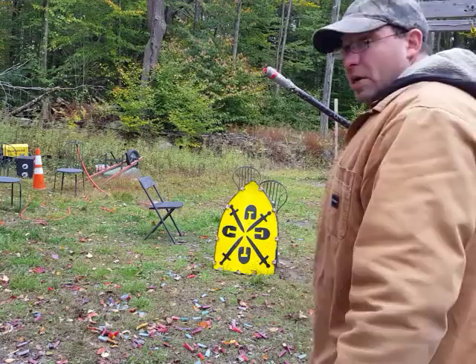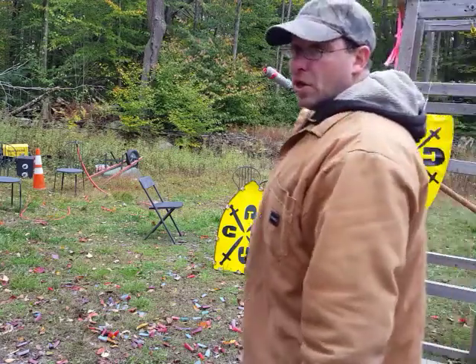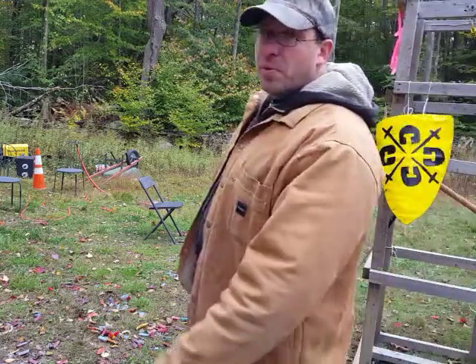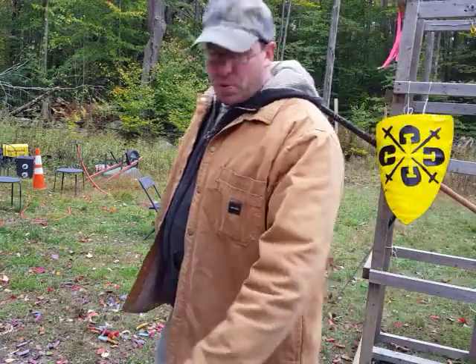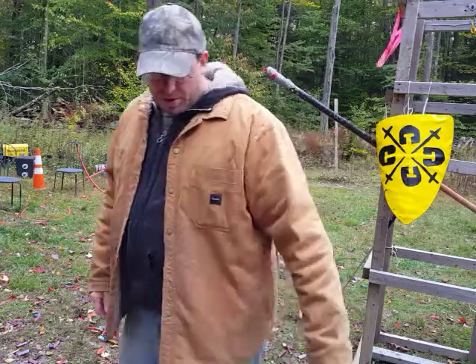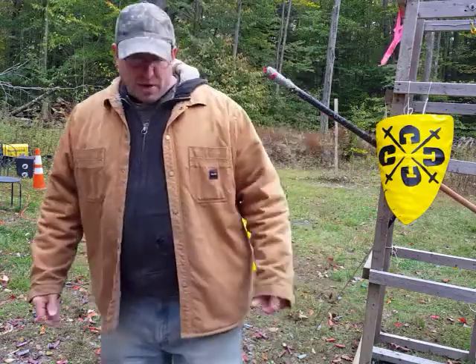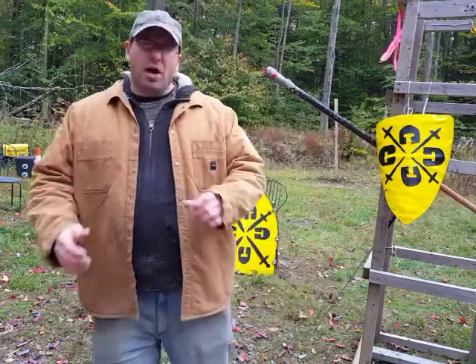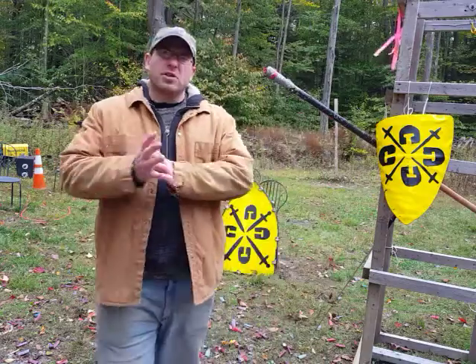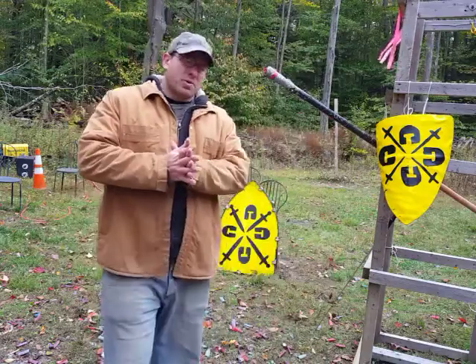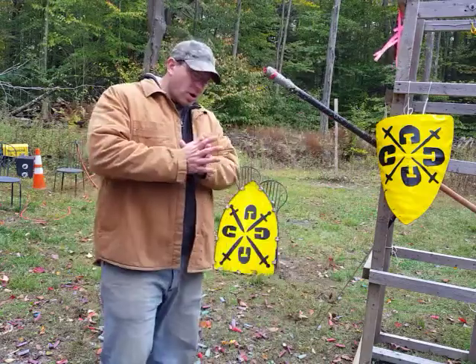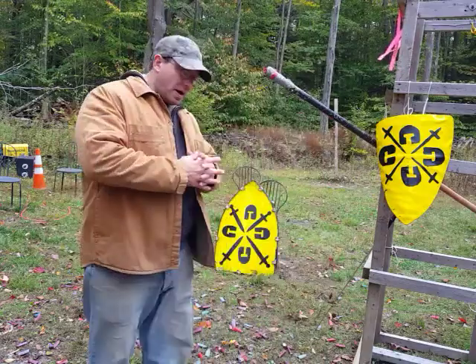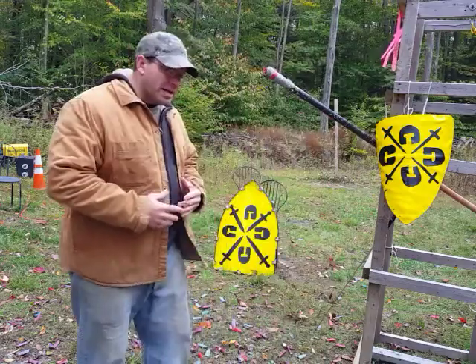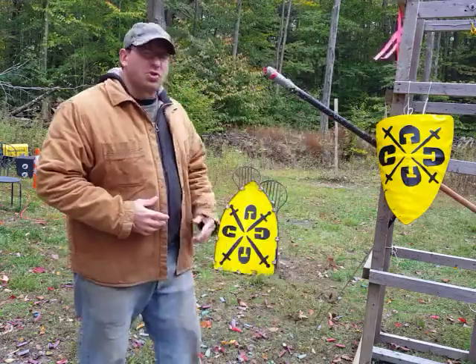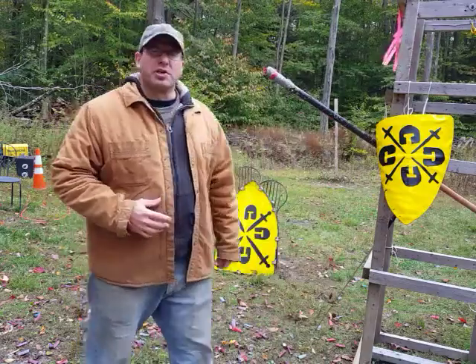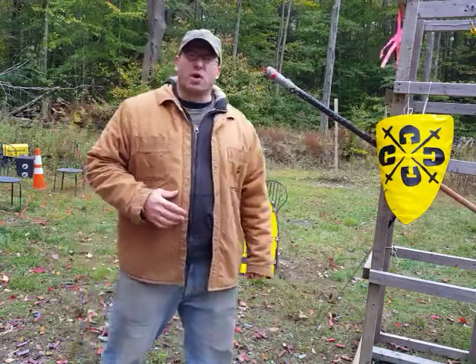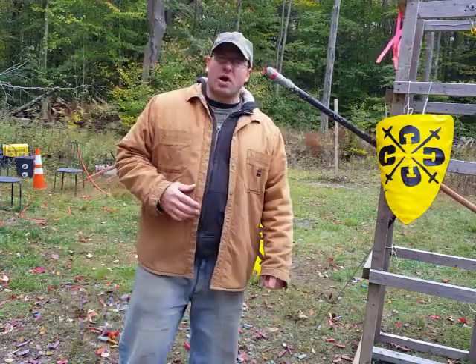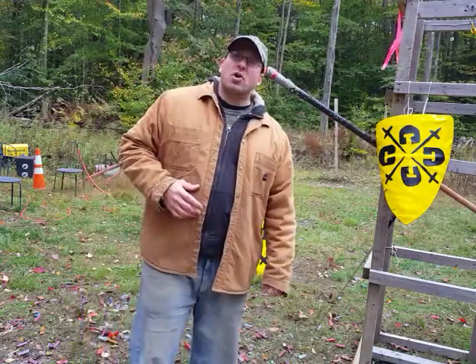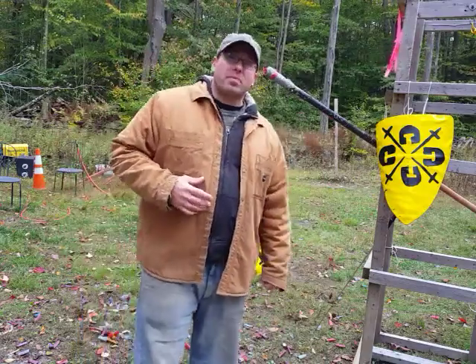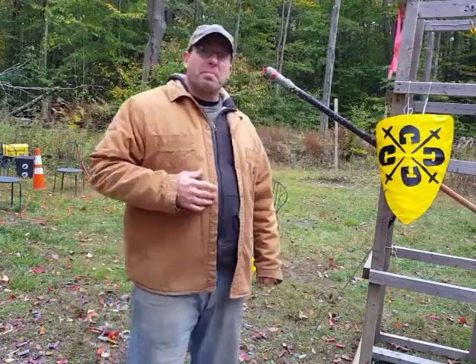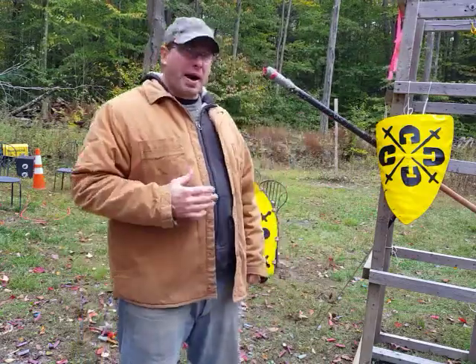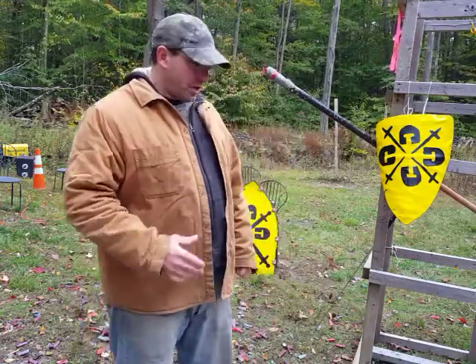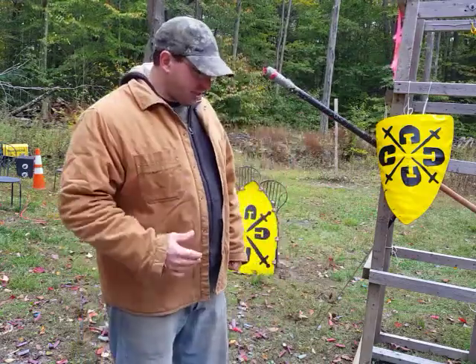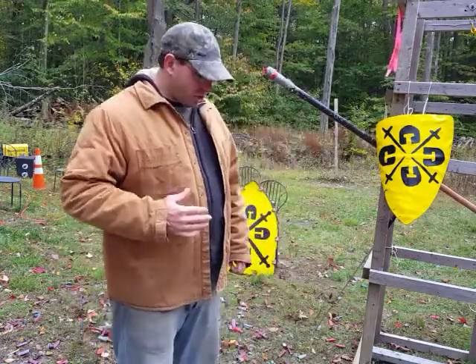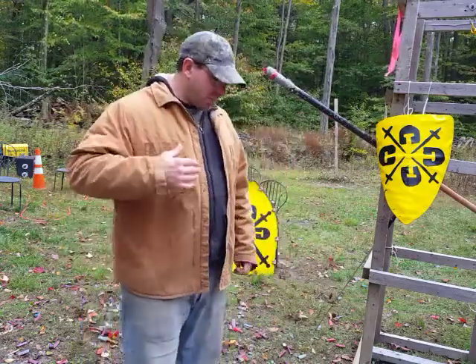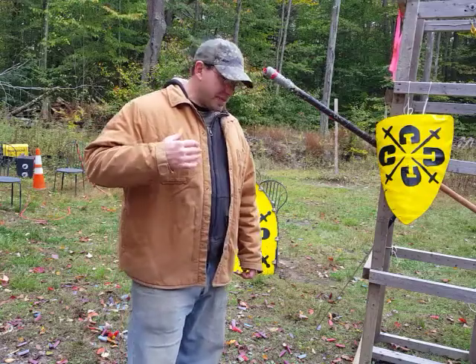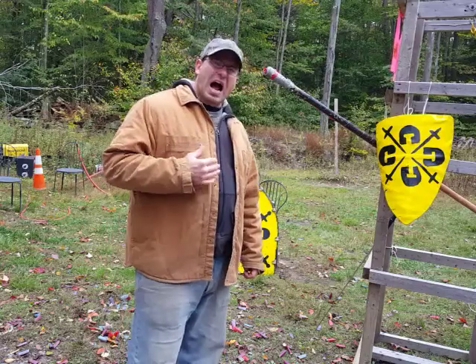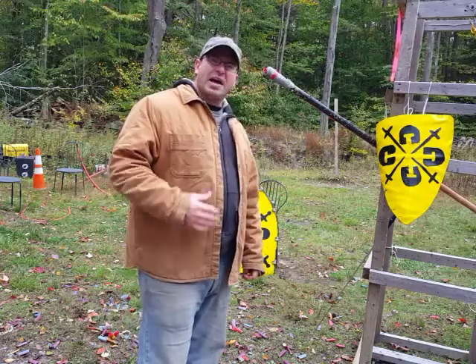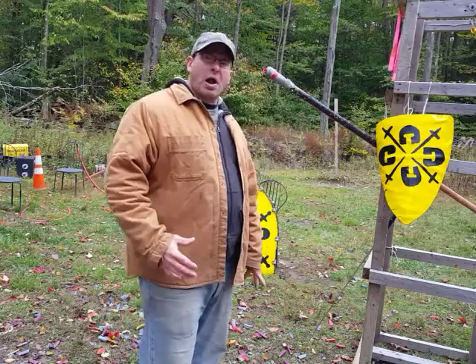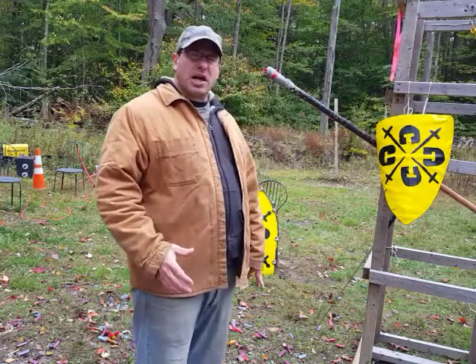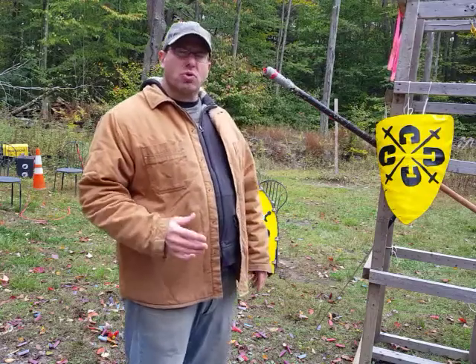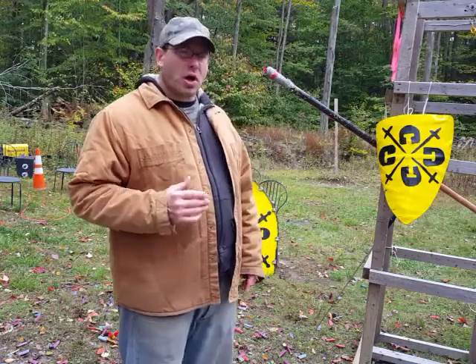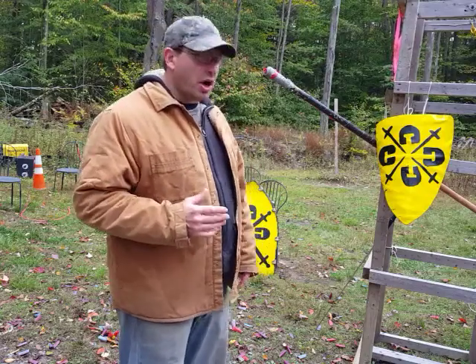Hello everyone, welcome back. Today I'm going to talk about executing a workout from the bind — the workout being that high horizontal cut.